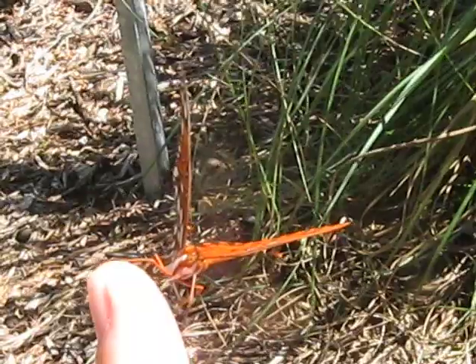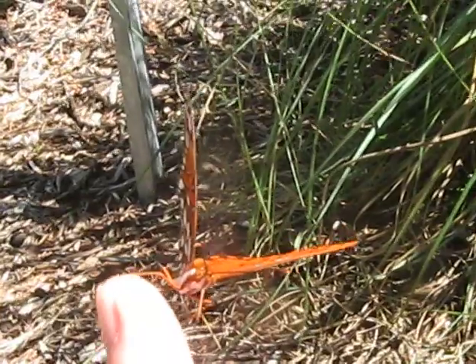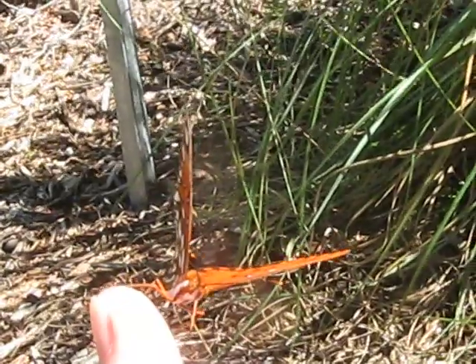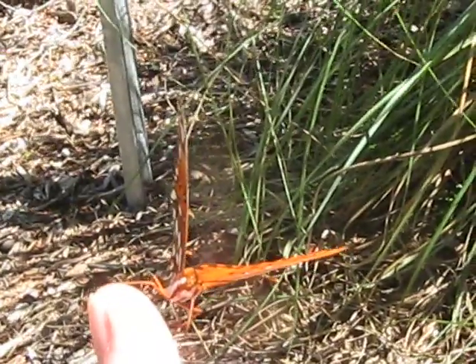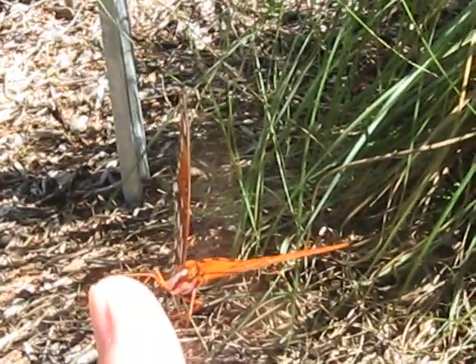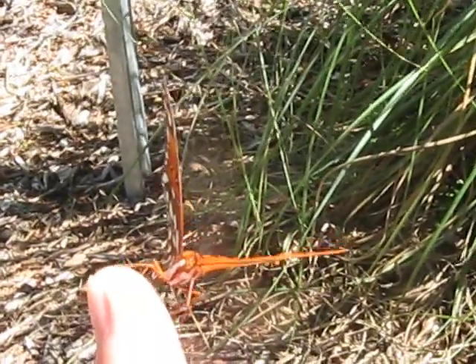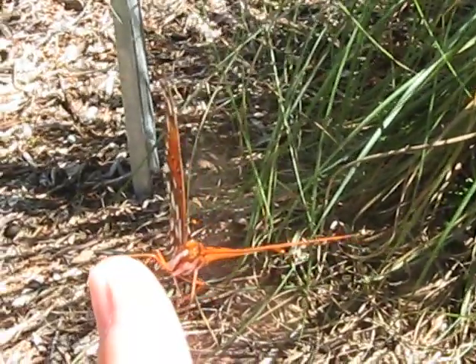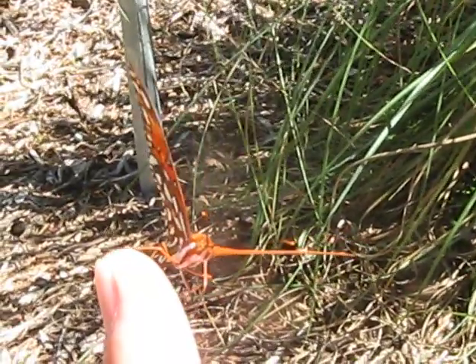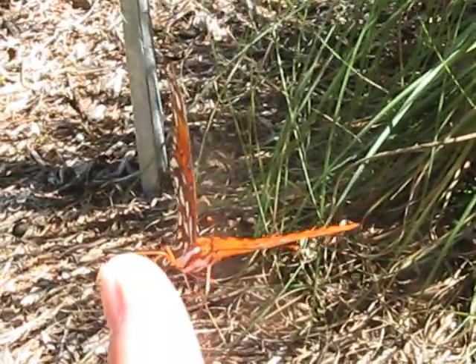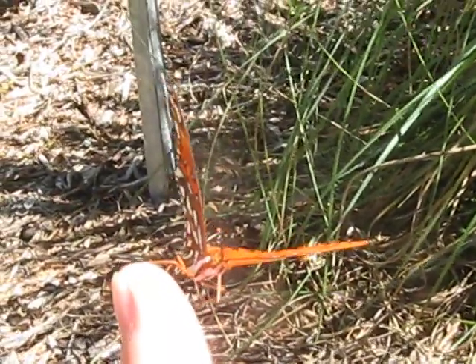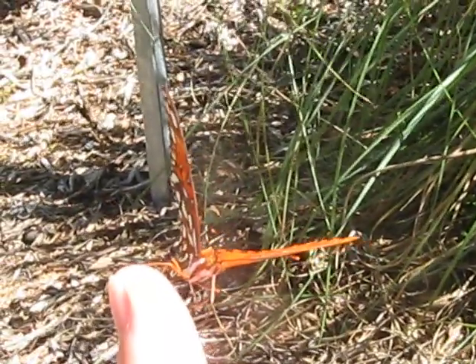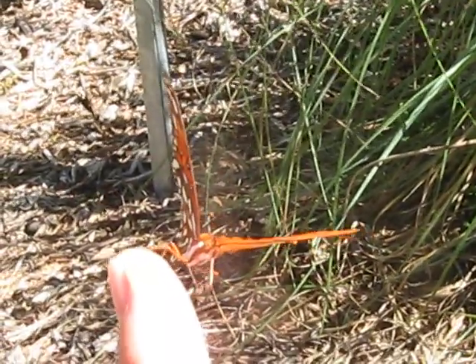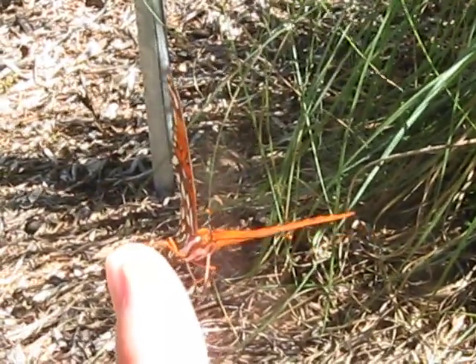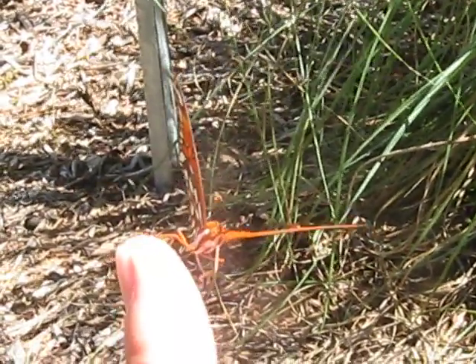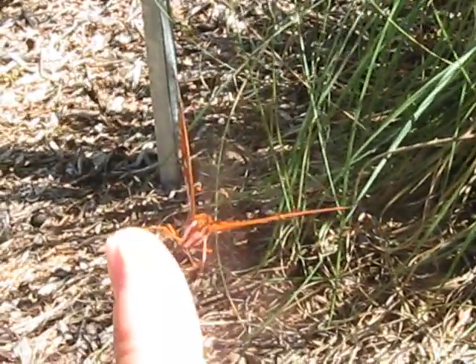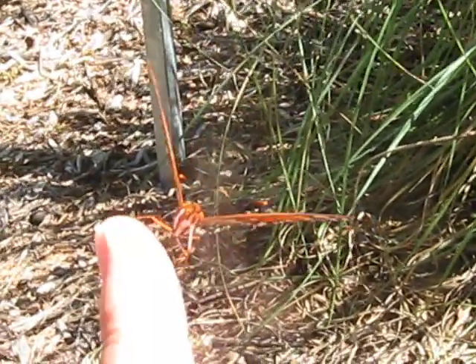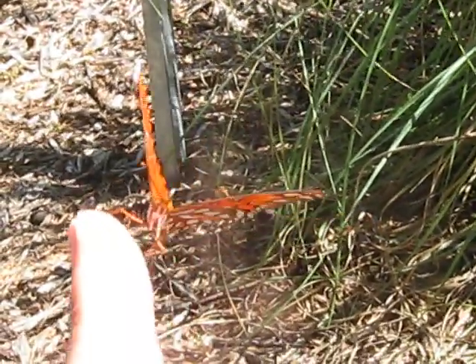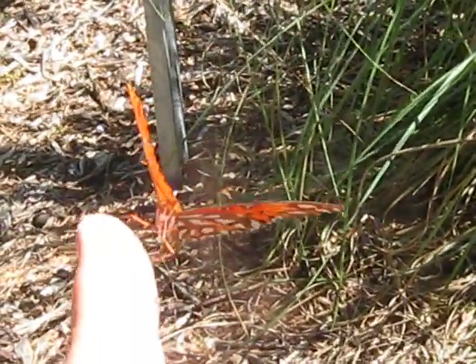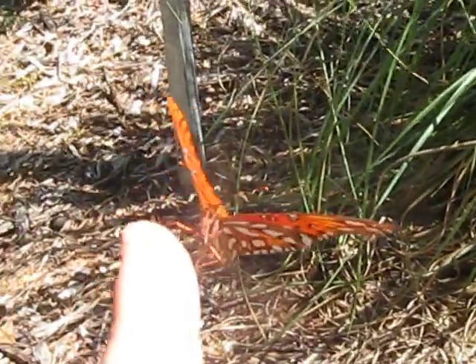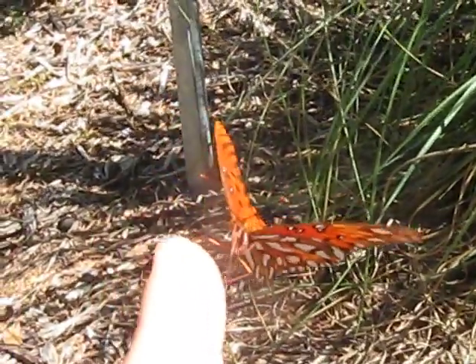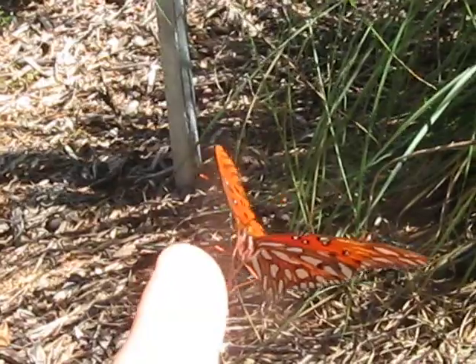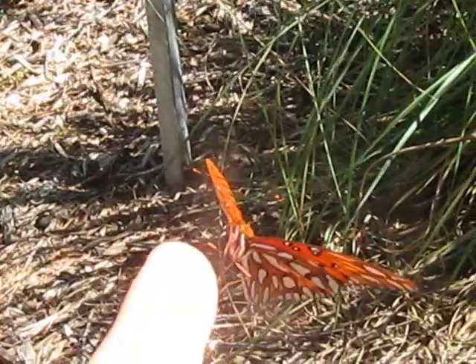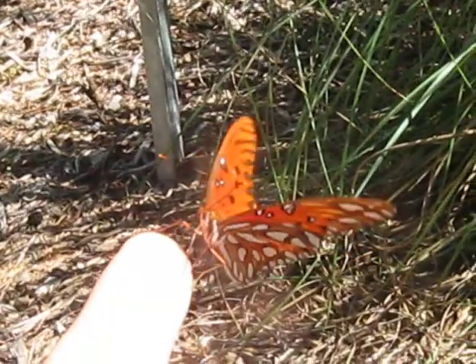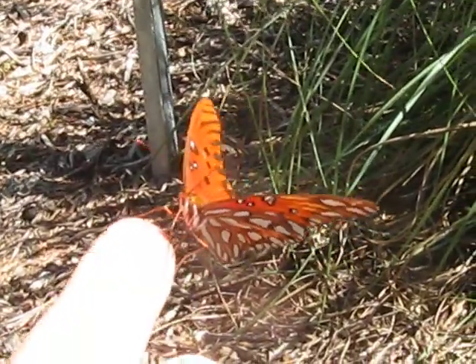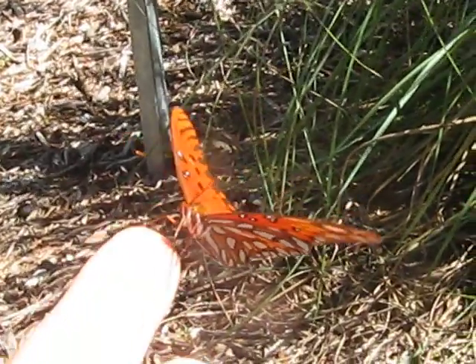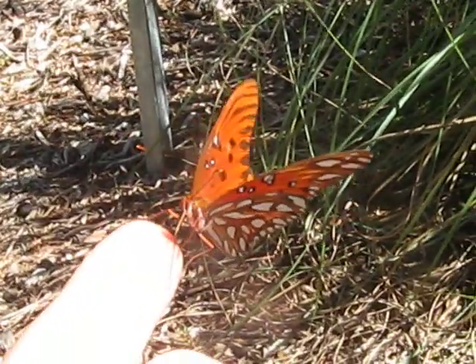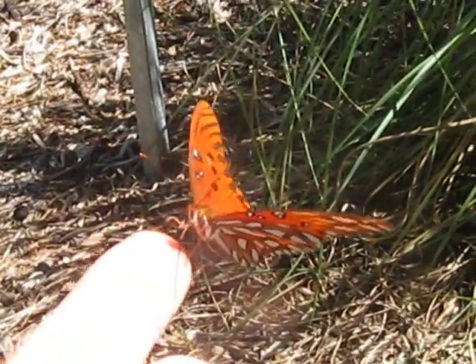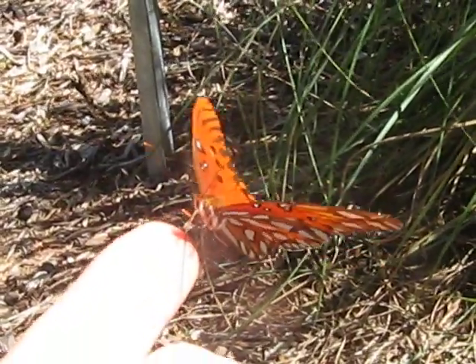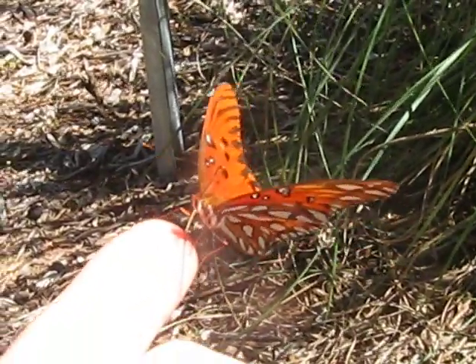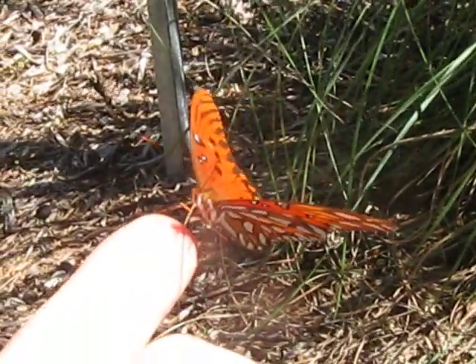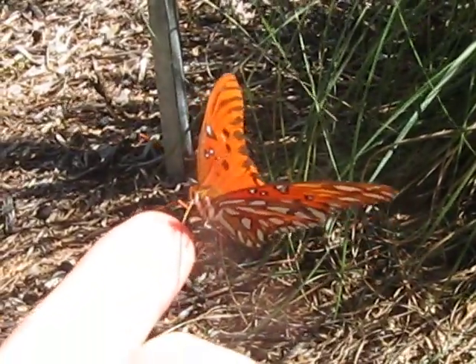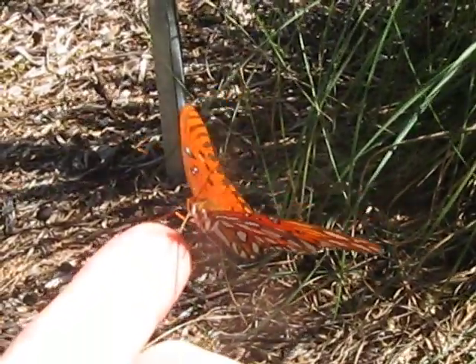Praise God for his goodness that he shows me in this simple thing as a butterfly.